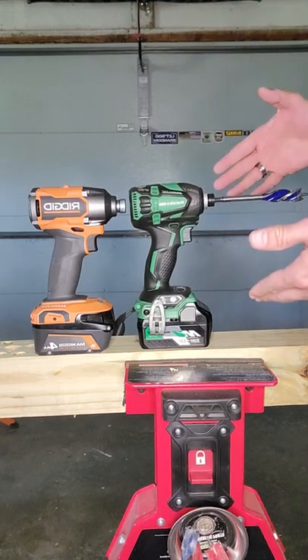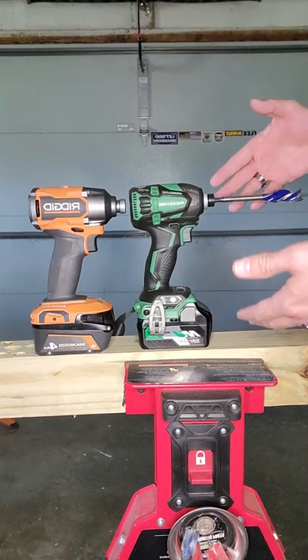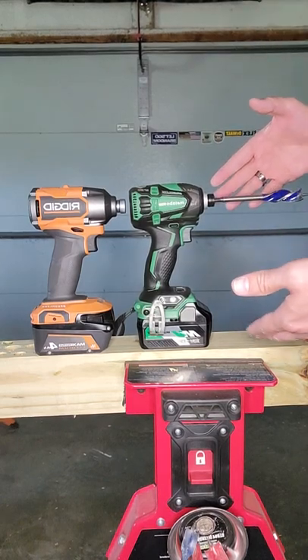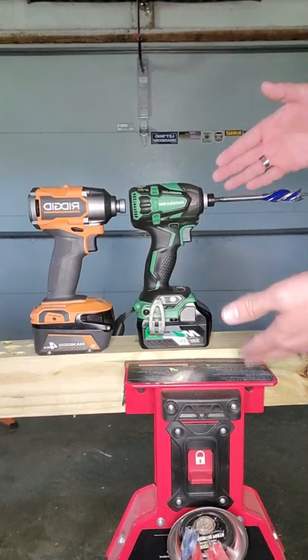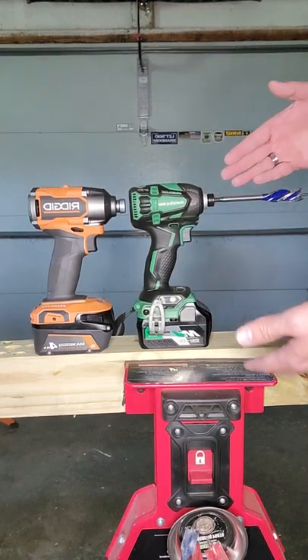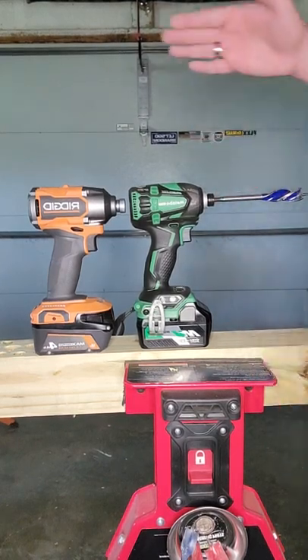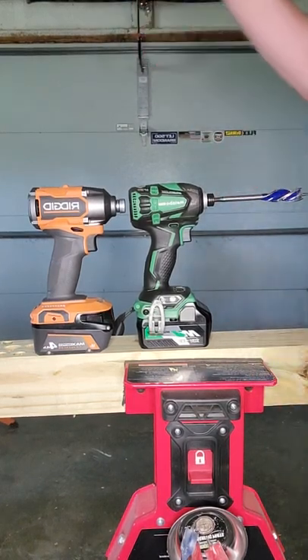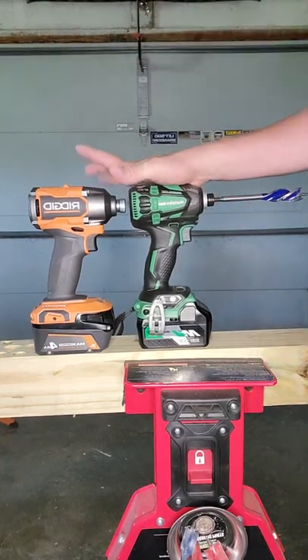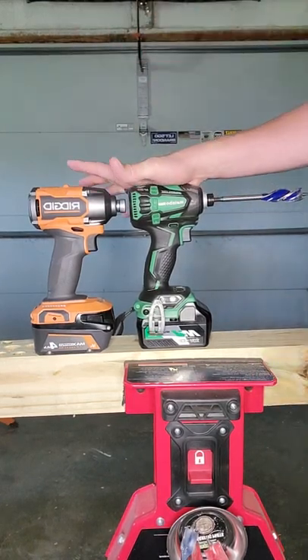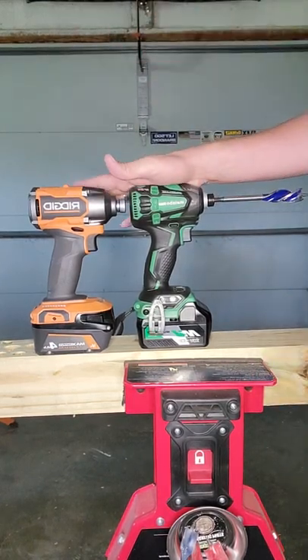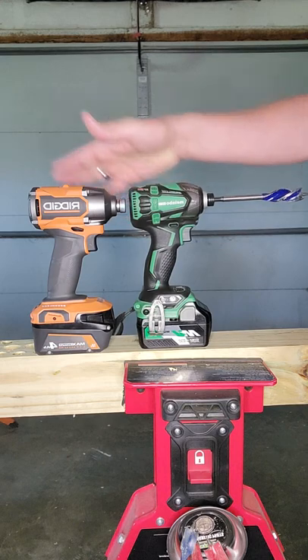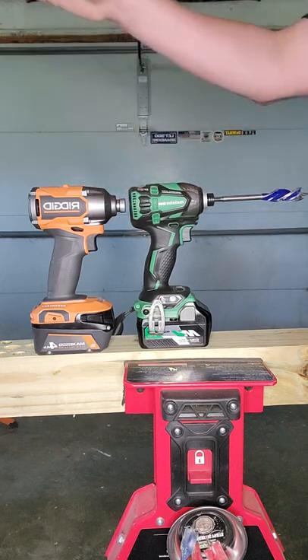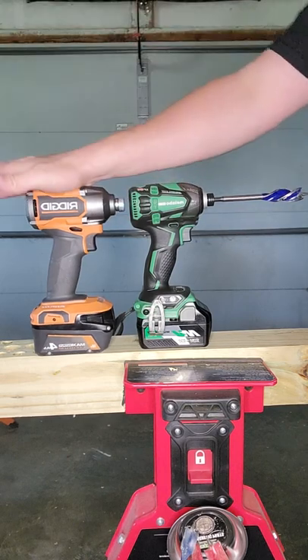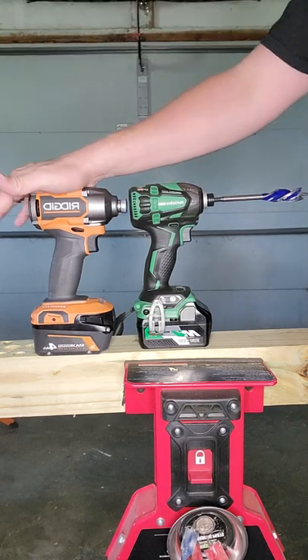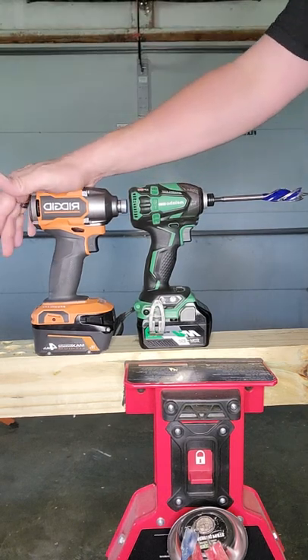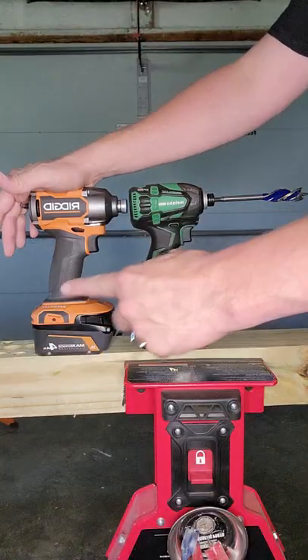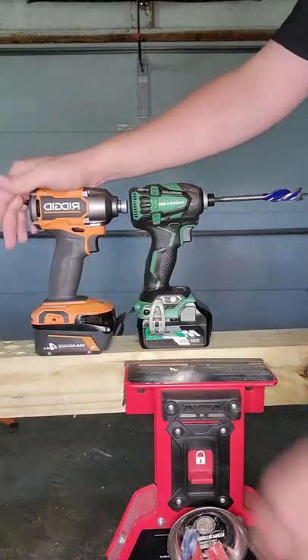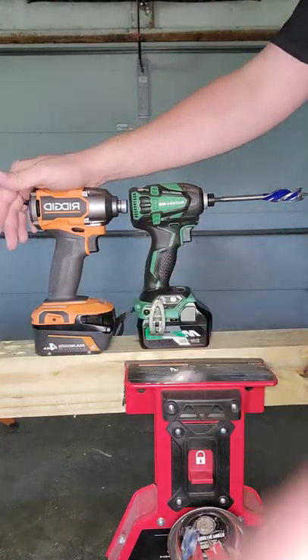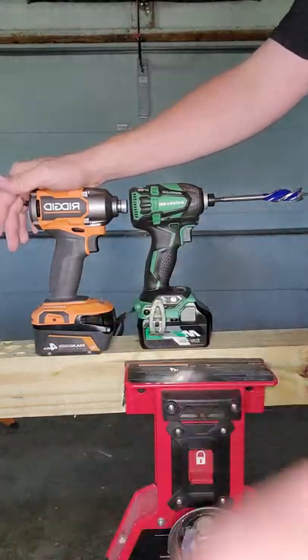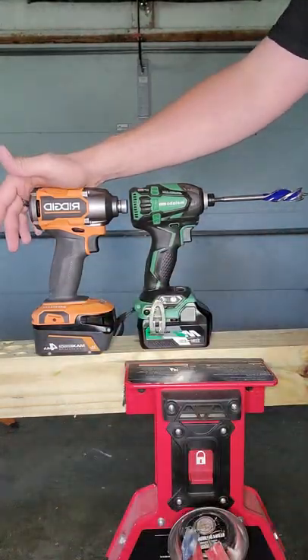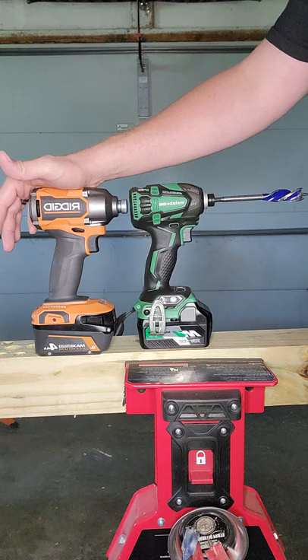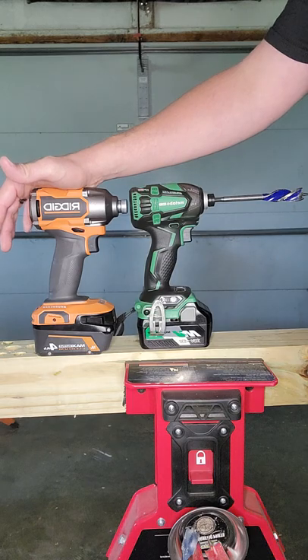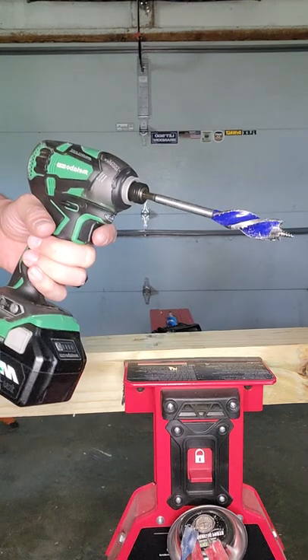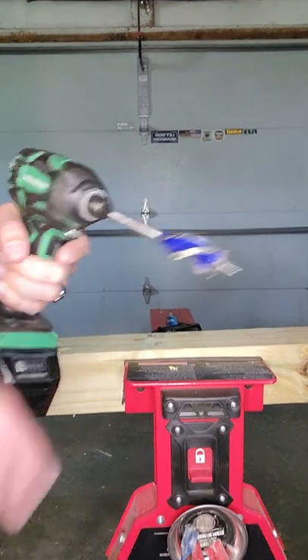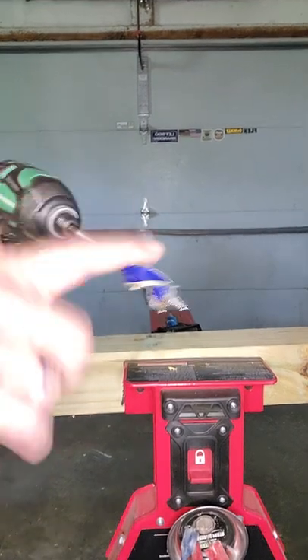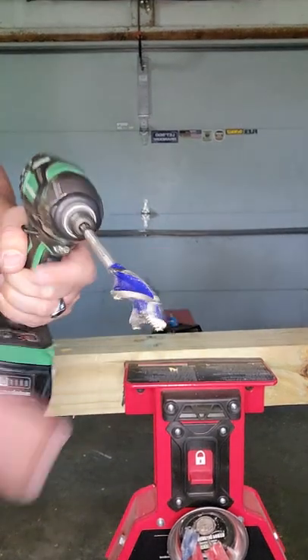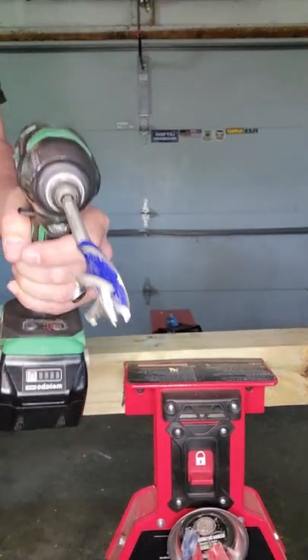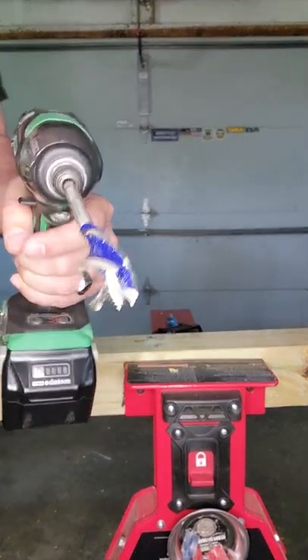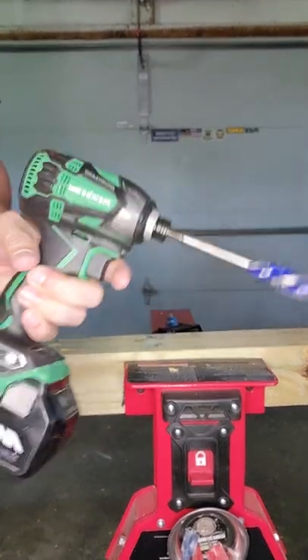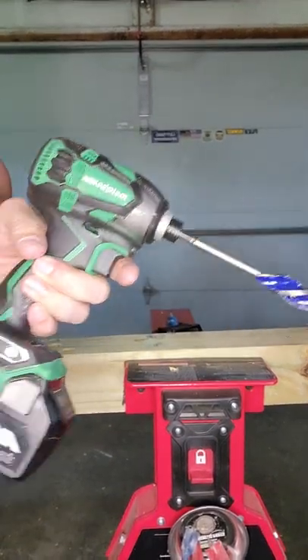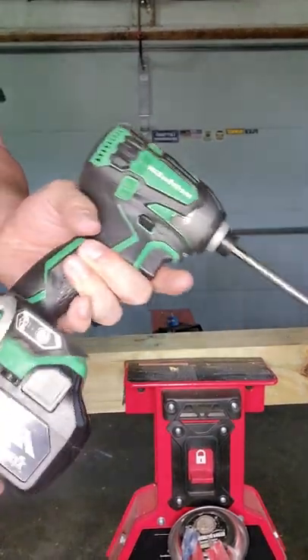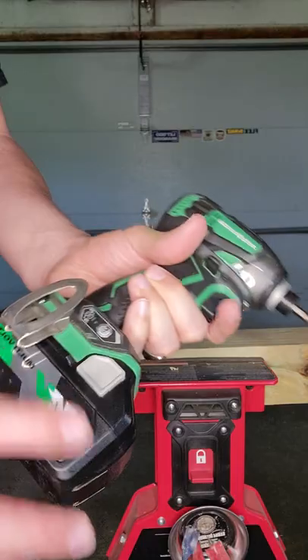We have another viewer-requested video: the Metabo triple hammer versus the Rigid brushless. Let's find out who wins. They'll both be running a five-inch Irwin Speedbor bit.